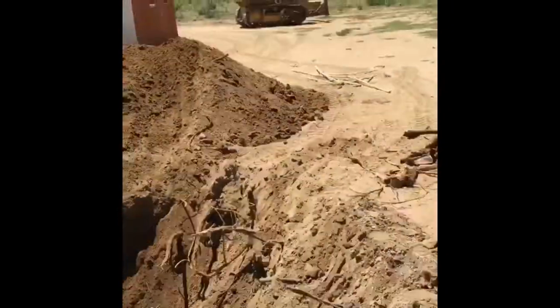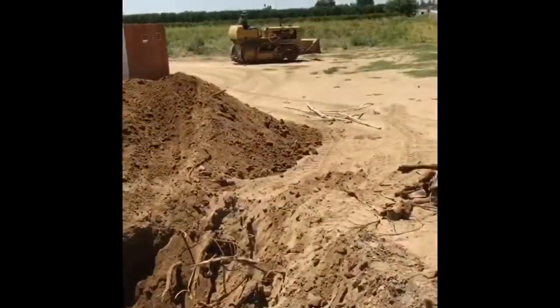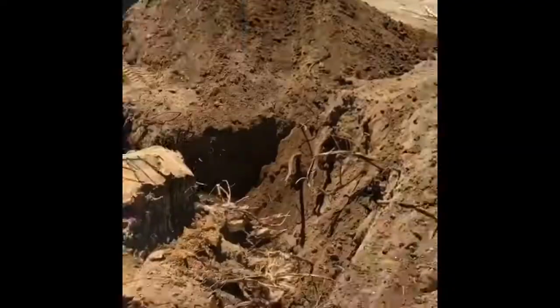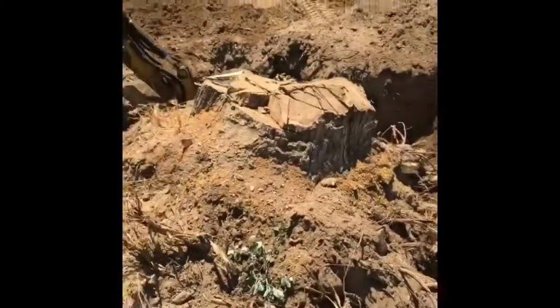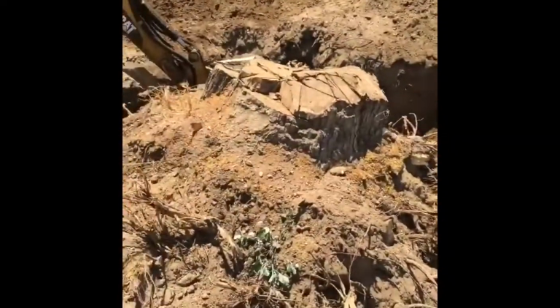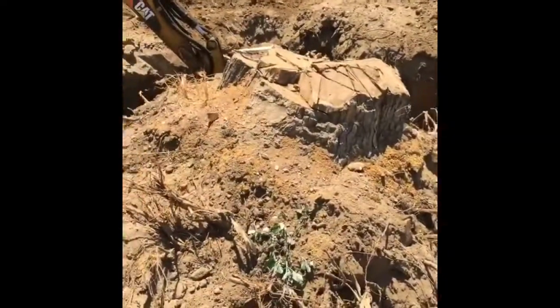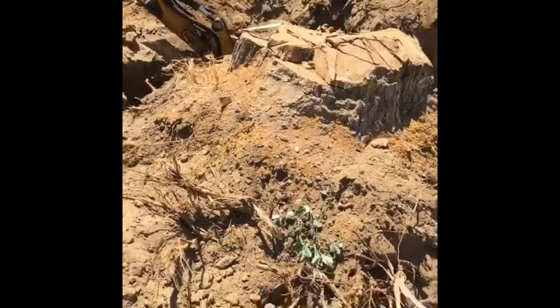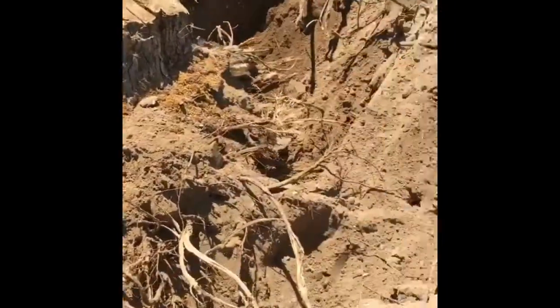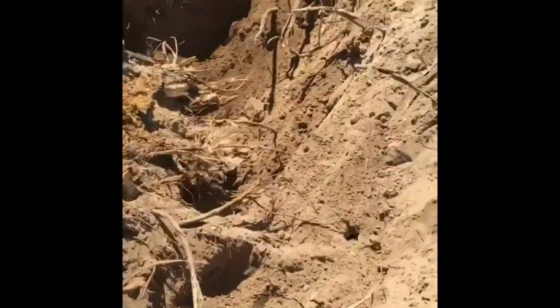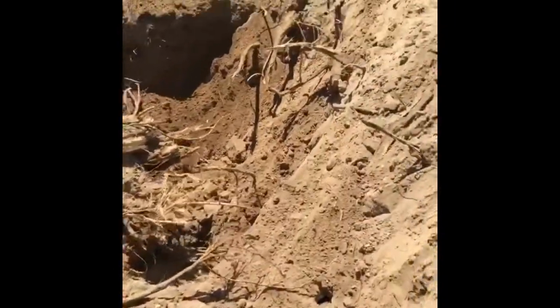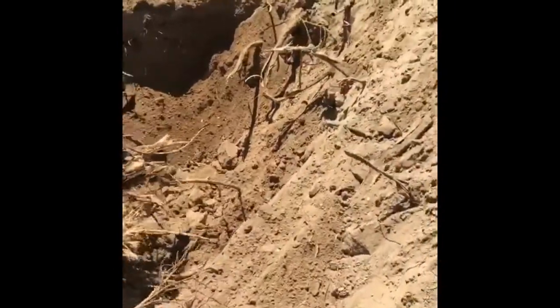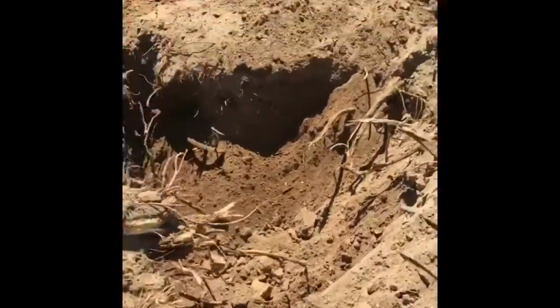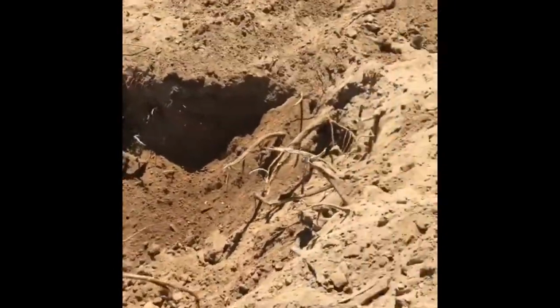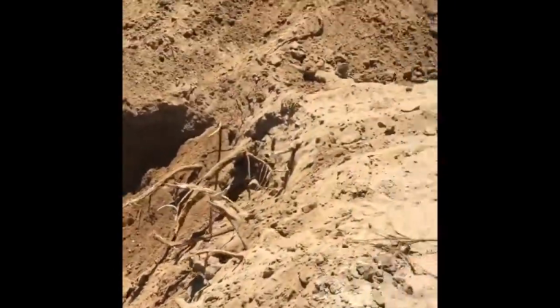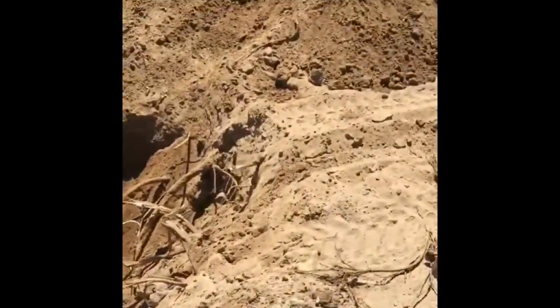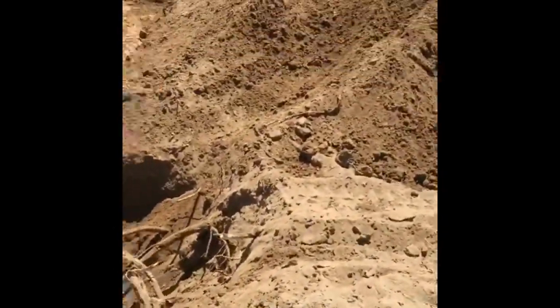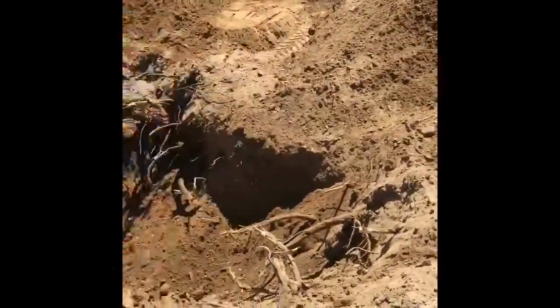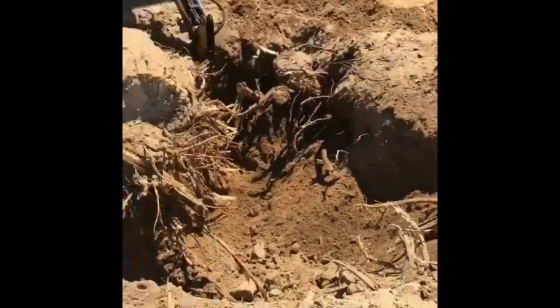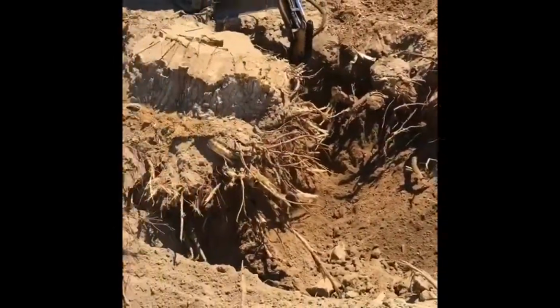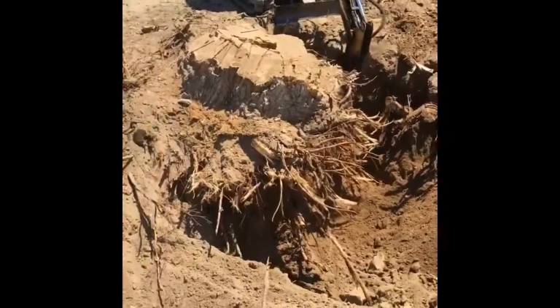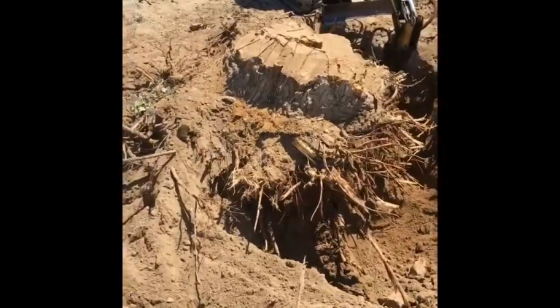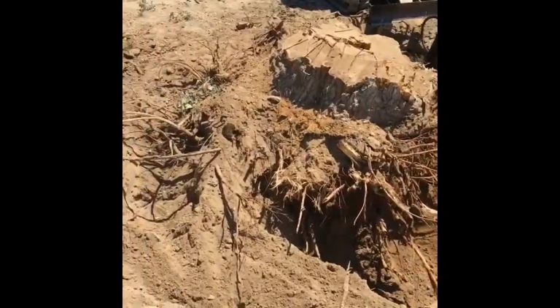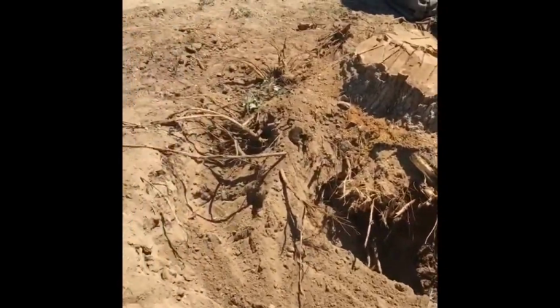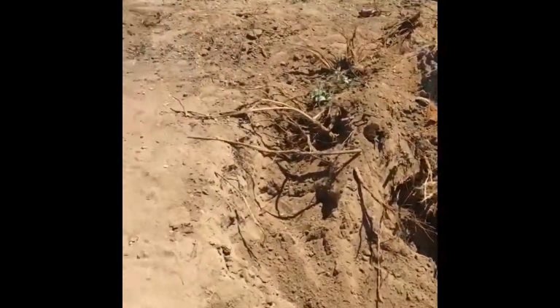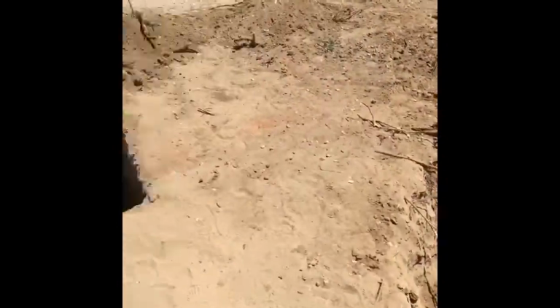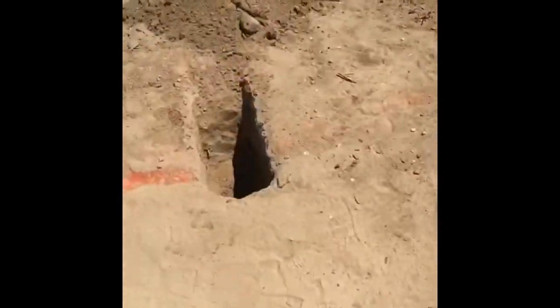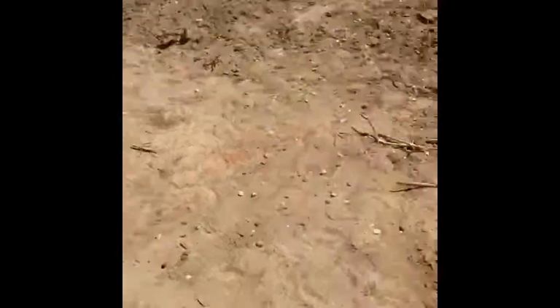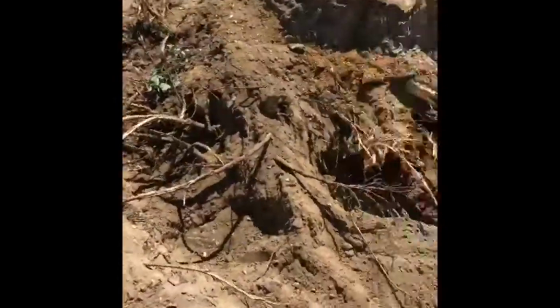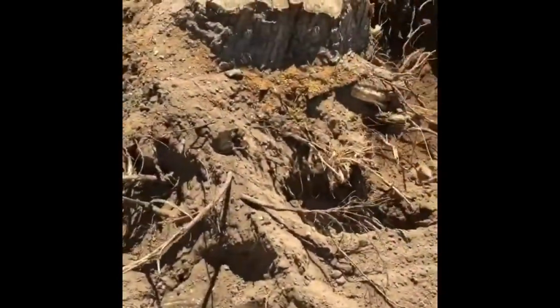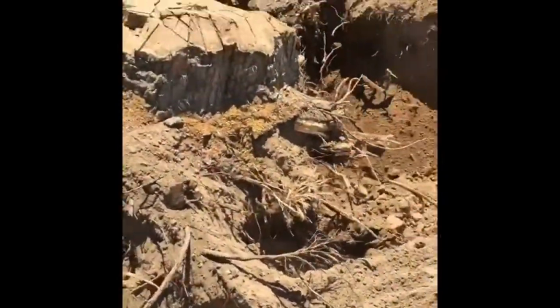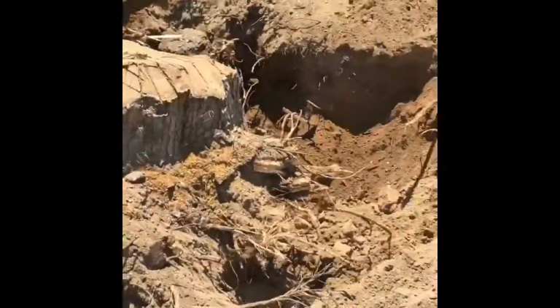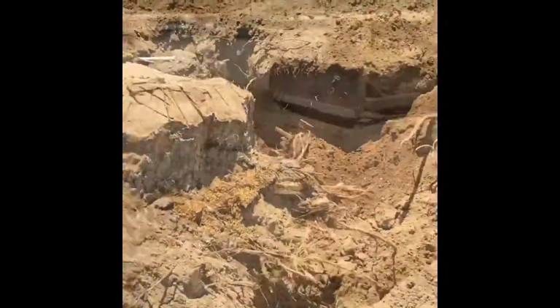We're getting the tractor so that we can hopefully push it down. I'm thinking probably by the end of the day we're going to get all this out. It's still a lot of work, but it's so much fun.